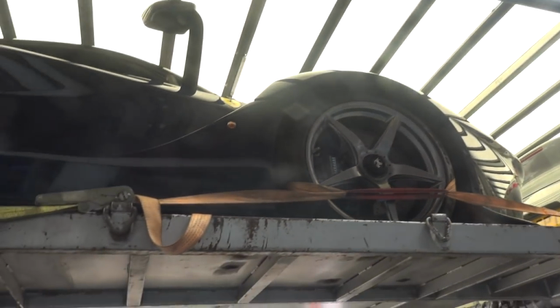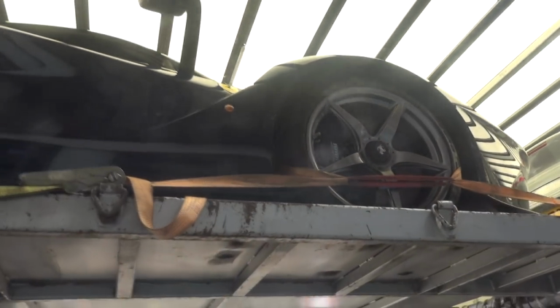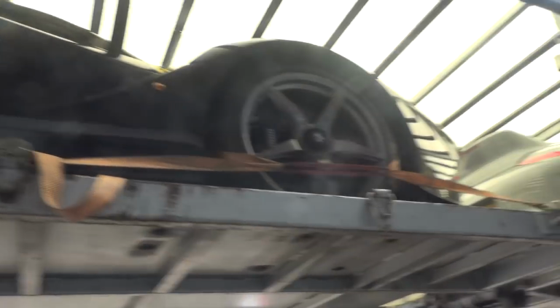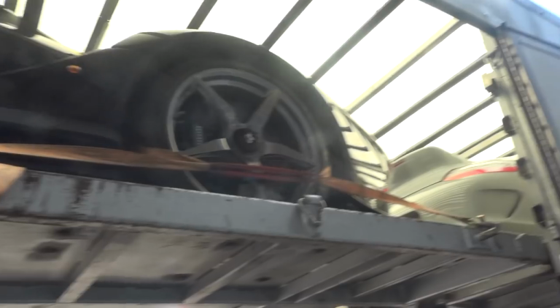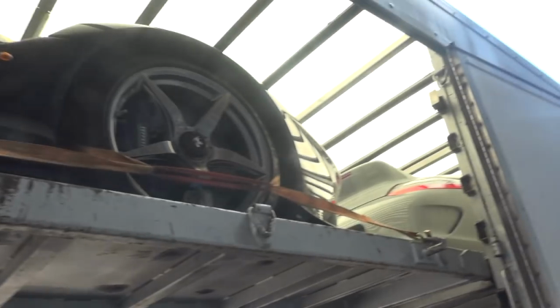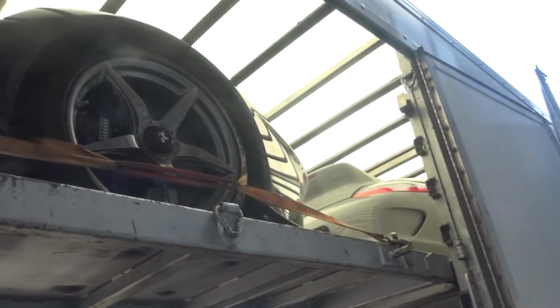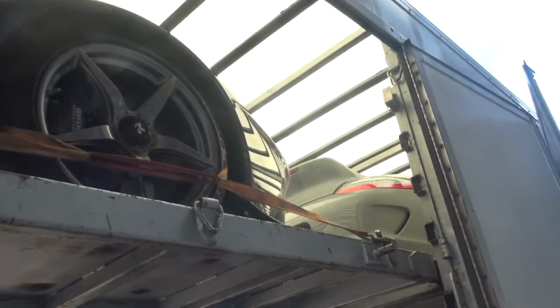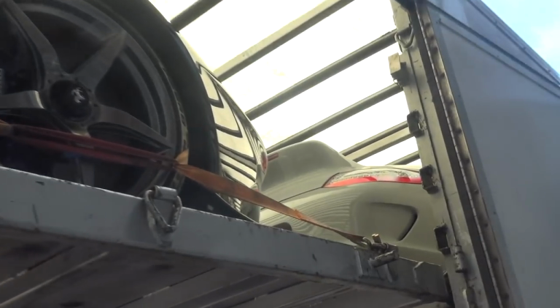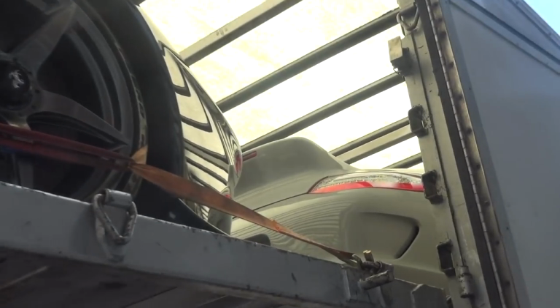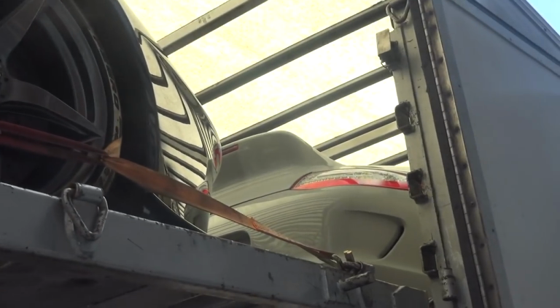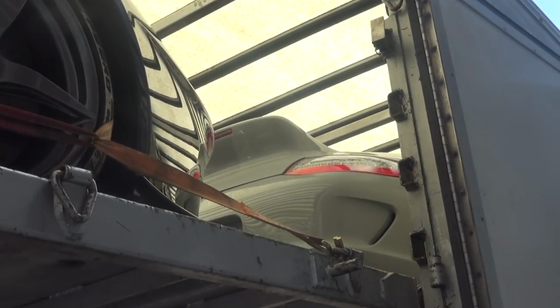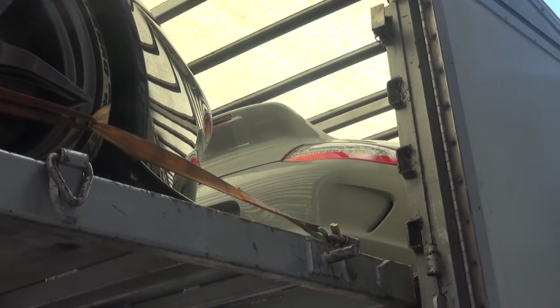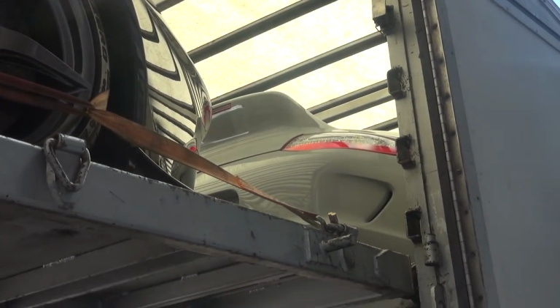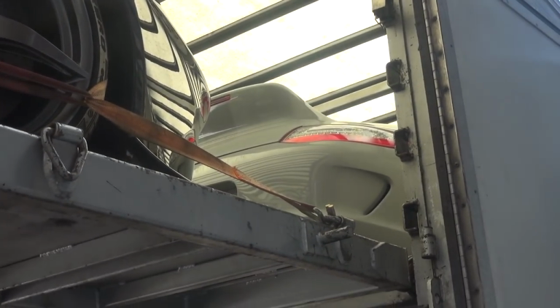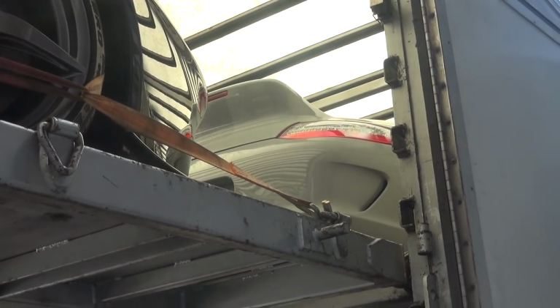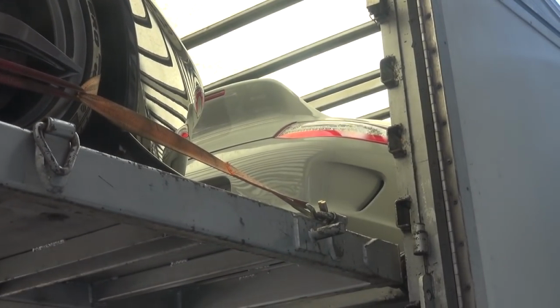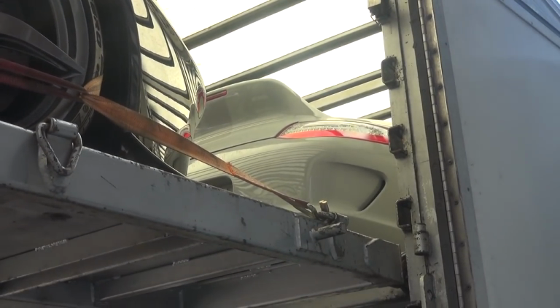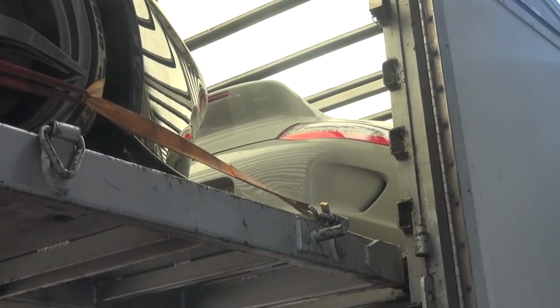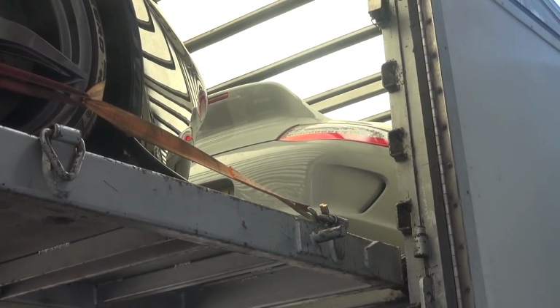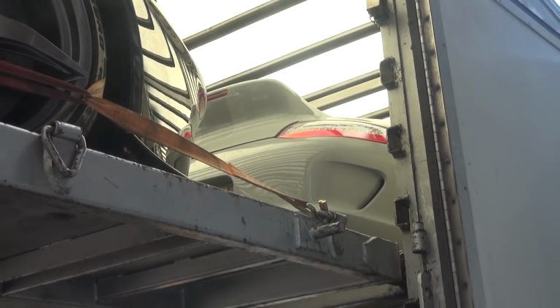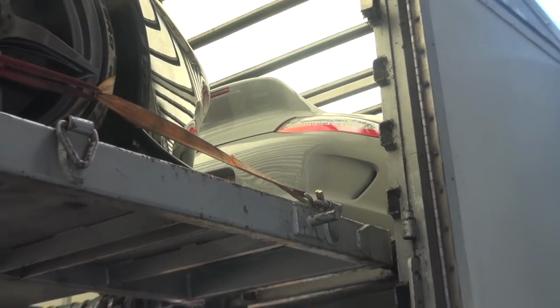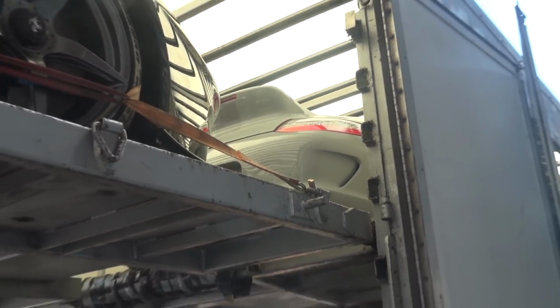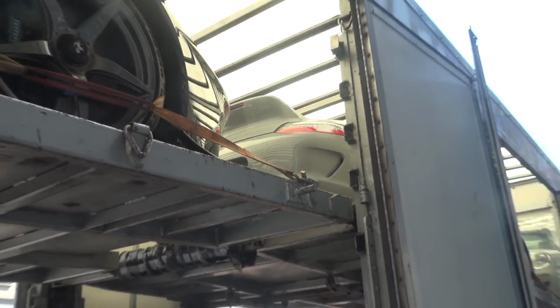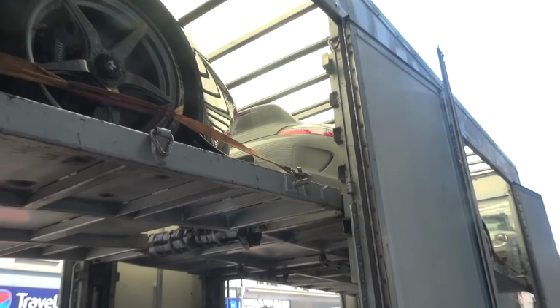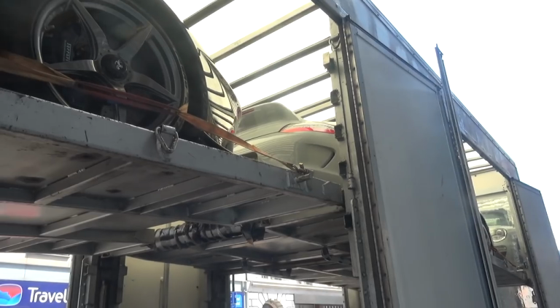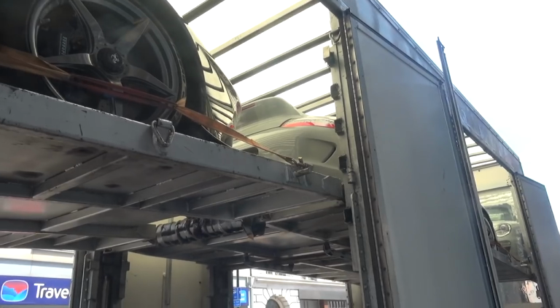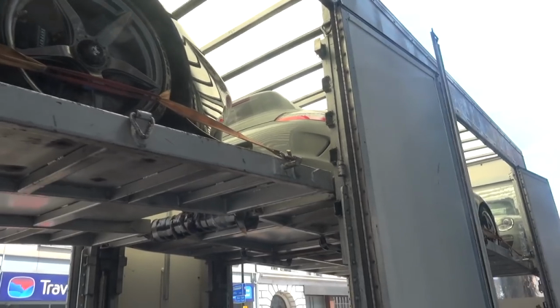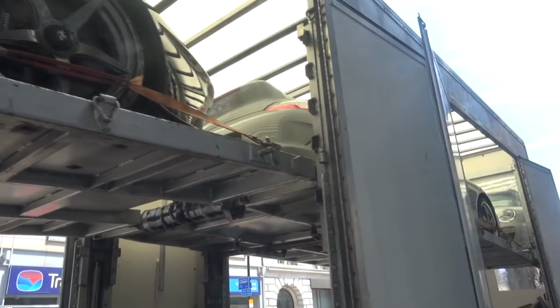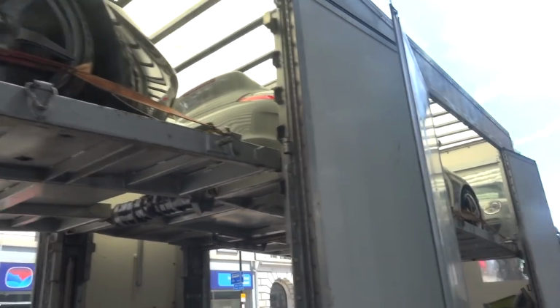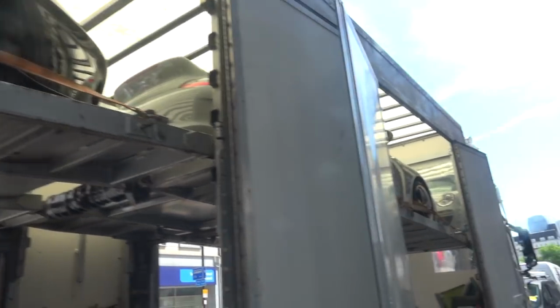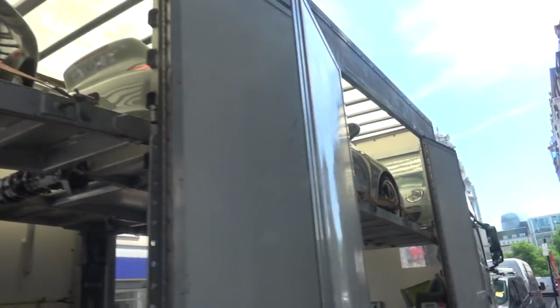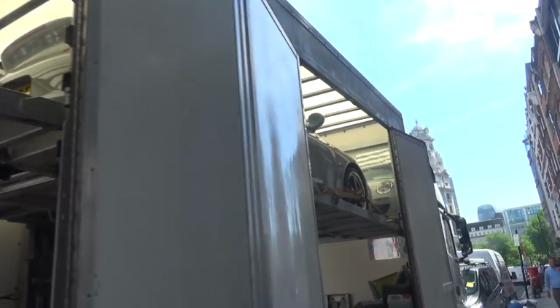We've also got a Porsche 911 Sport Classic here, just waiting for this trailer to come out.